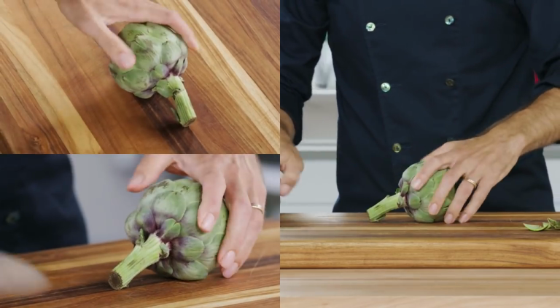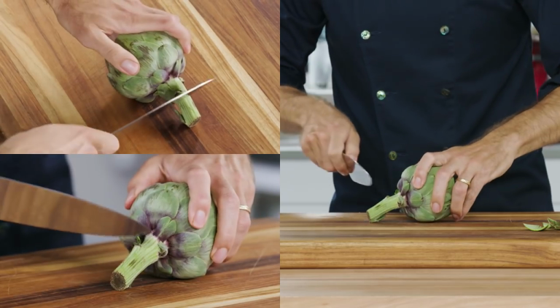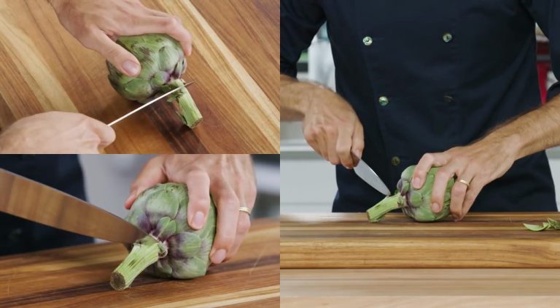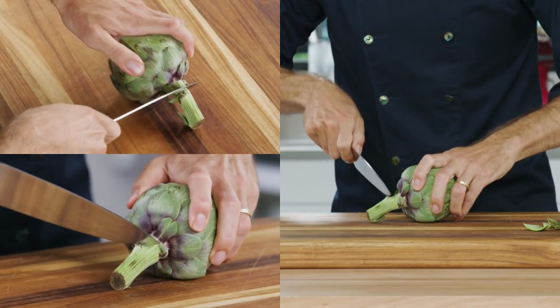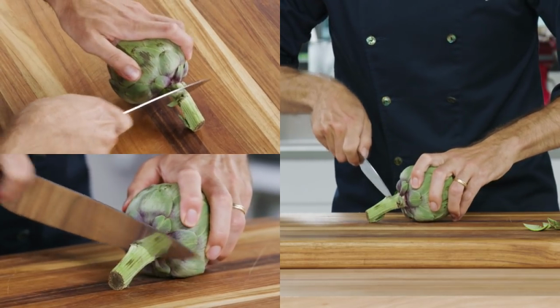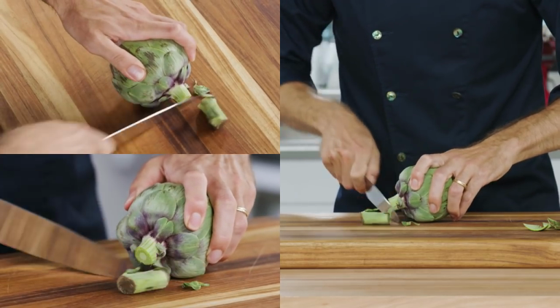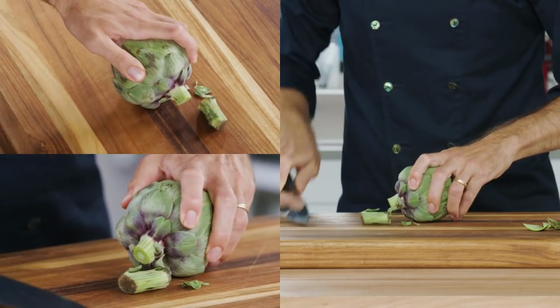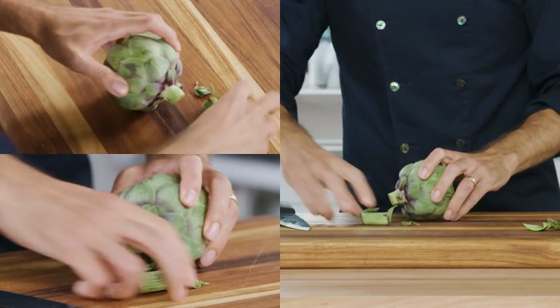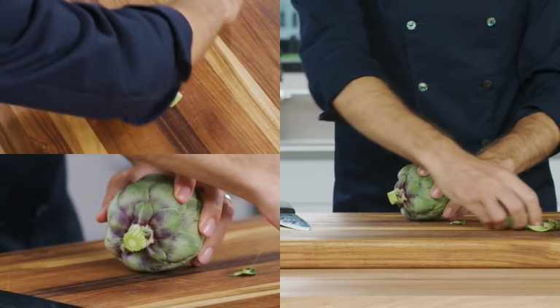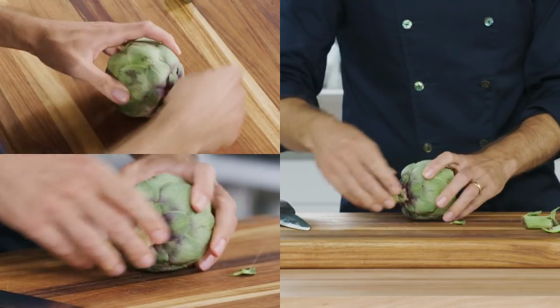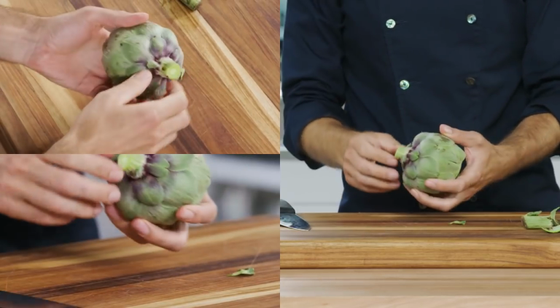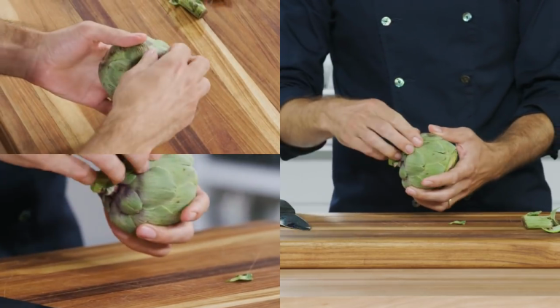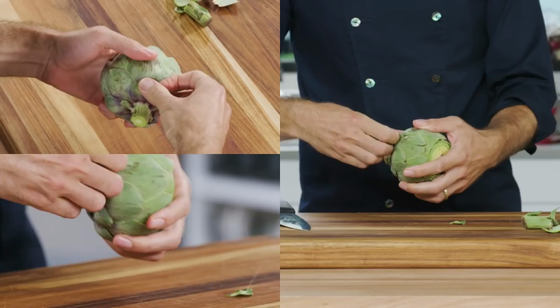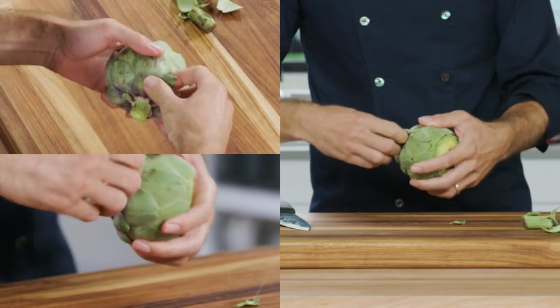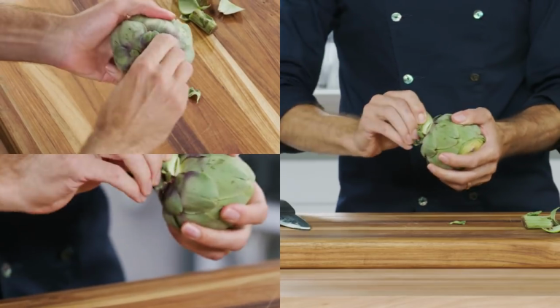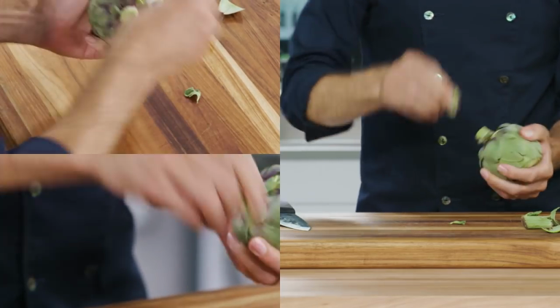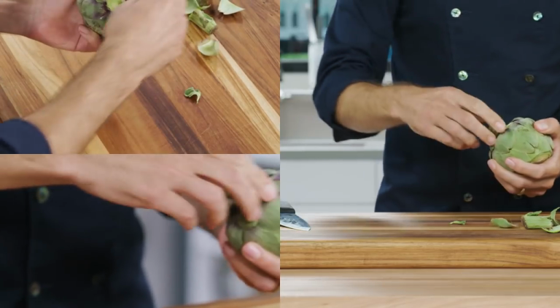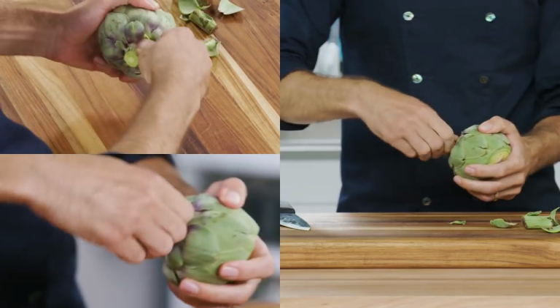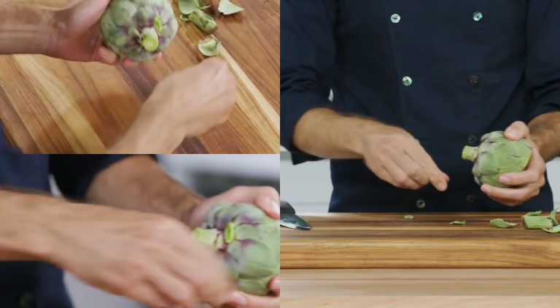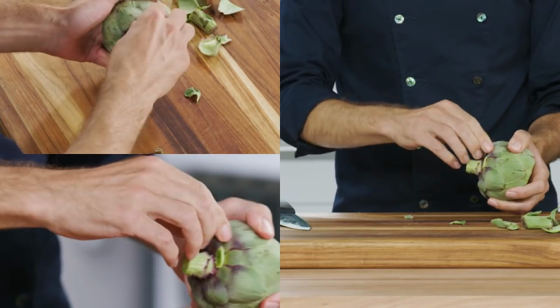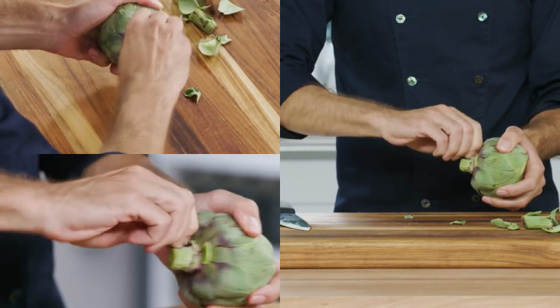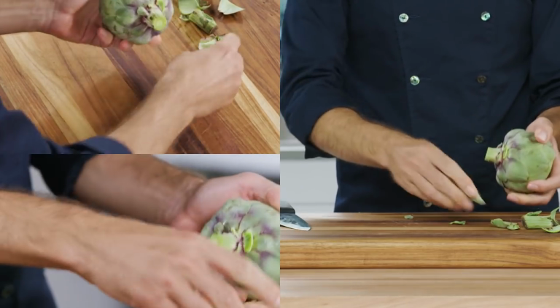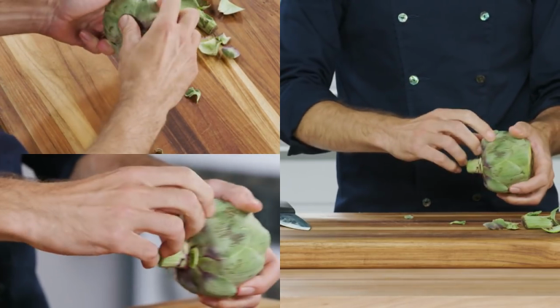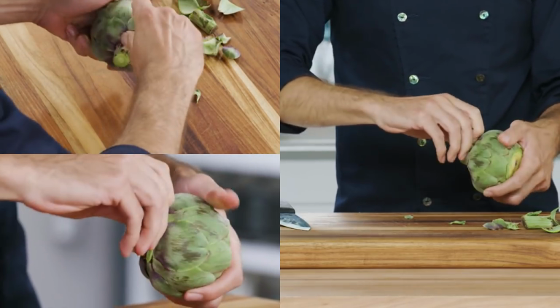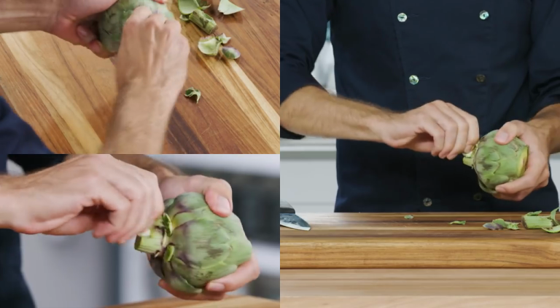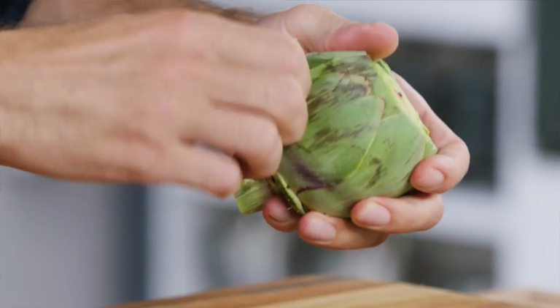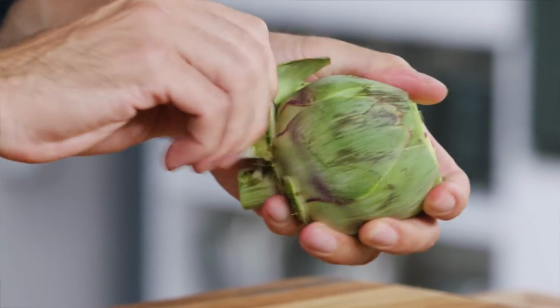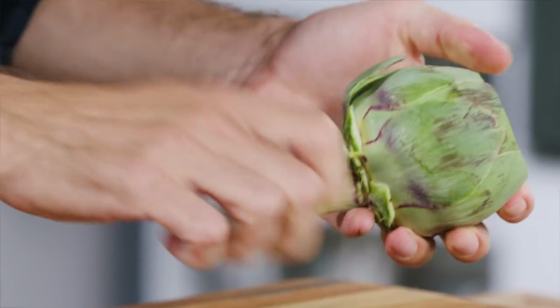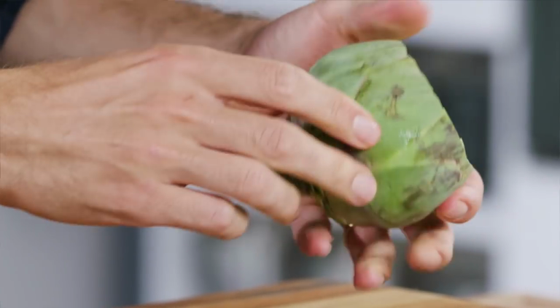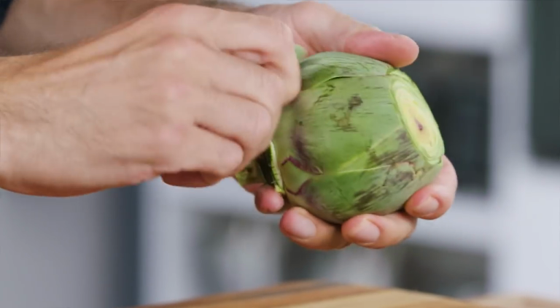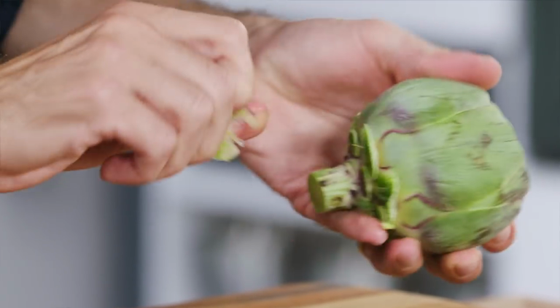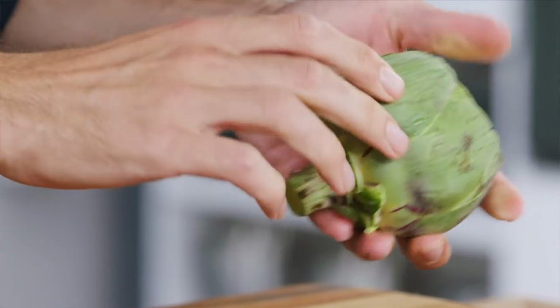Next, cut away most of the stem, leaving about three quarters of an inch attached. Pull the bottom row of tough outer leaves downward towards the stem and break them off at the base. You'll want to repeat this for the first three or four rows from the bottom.